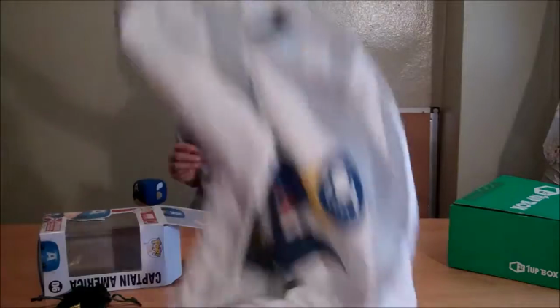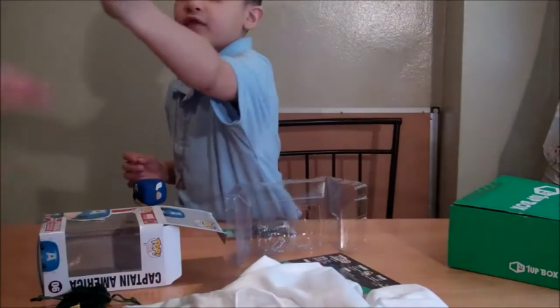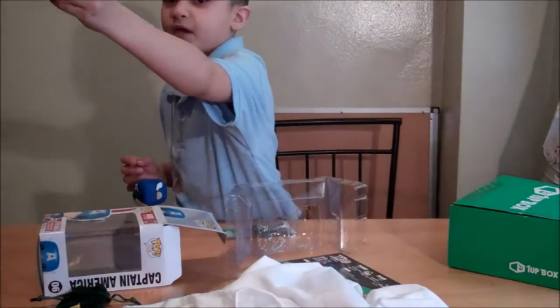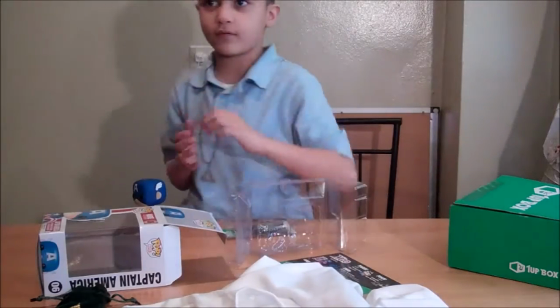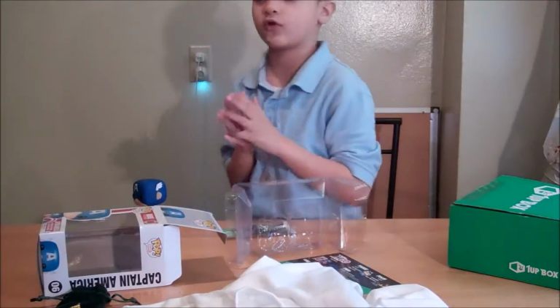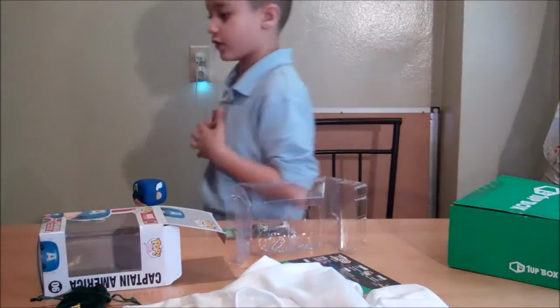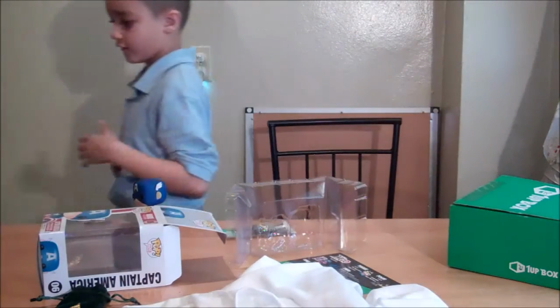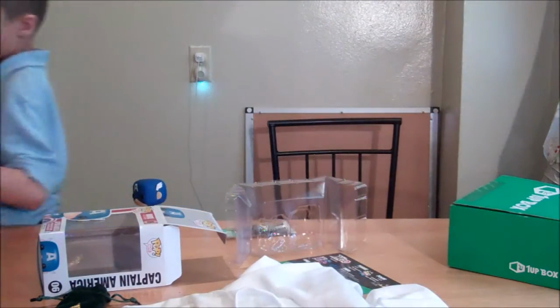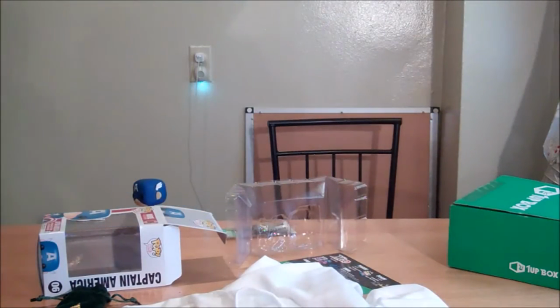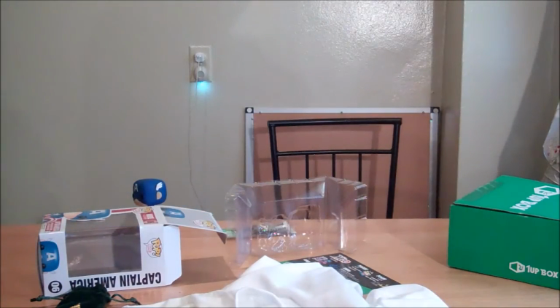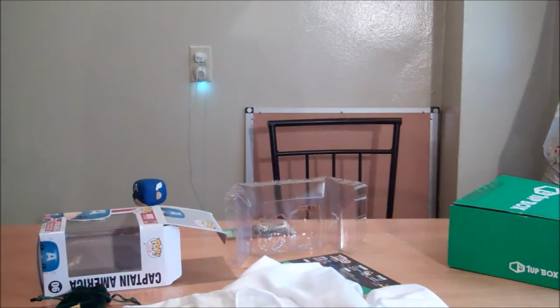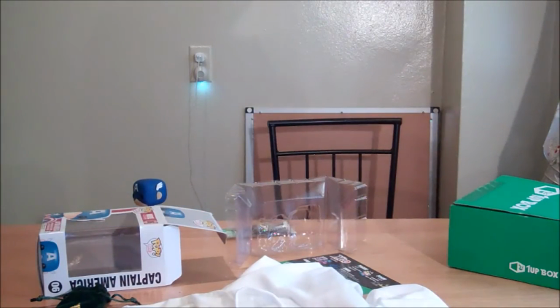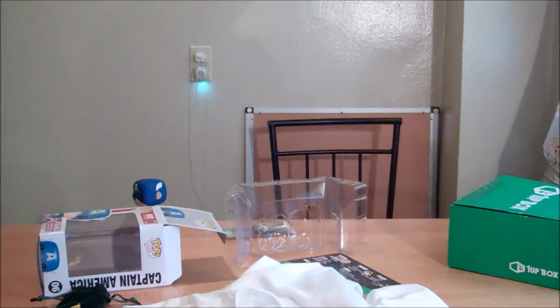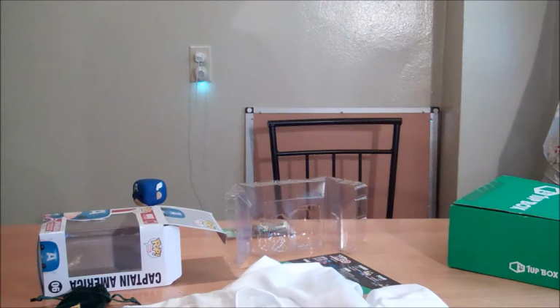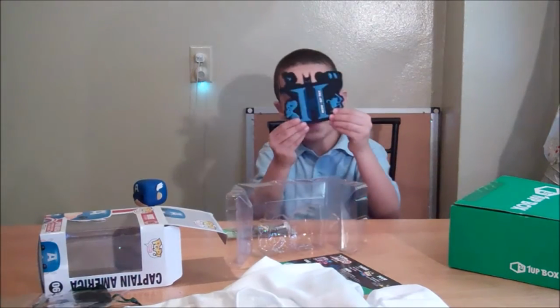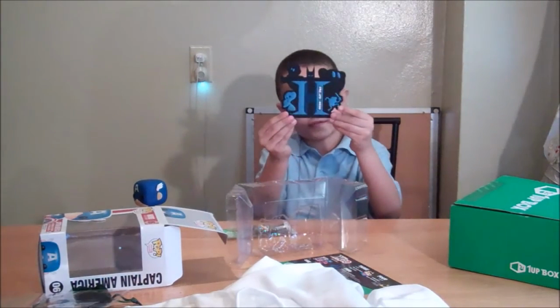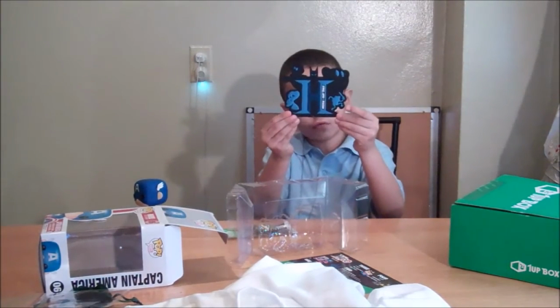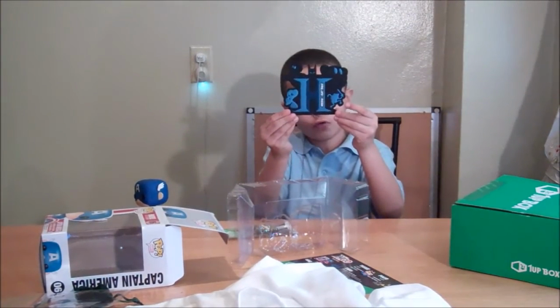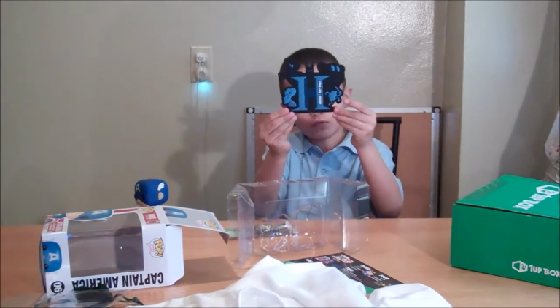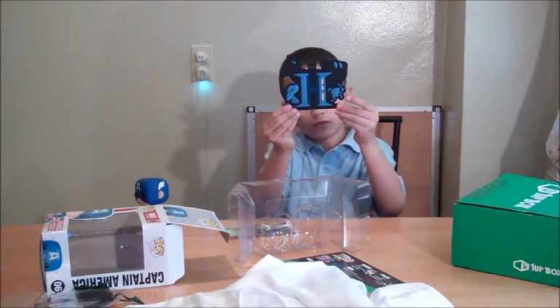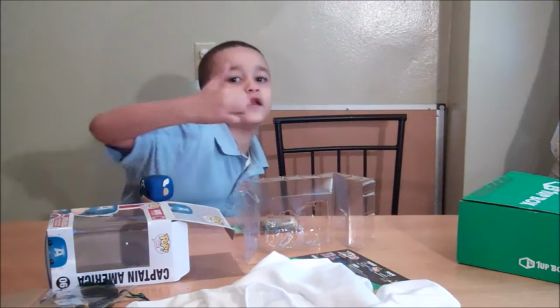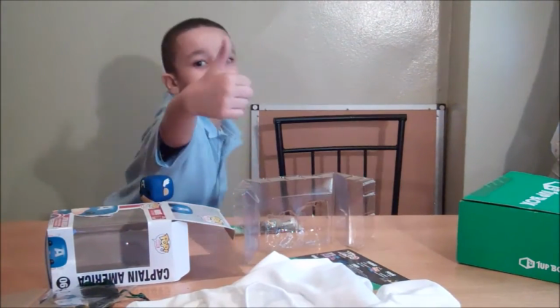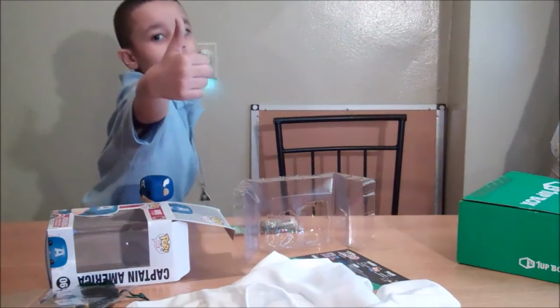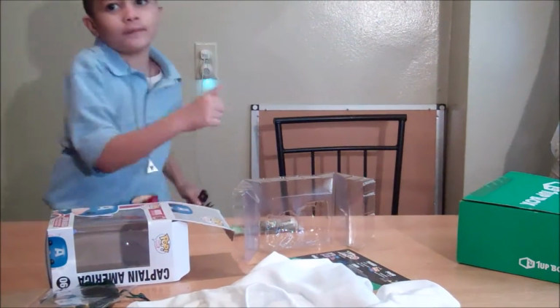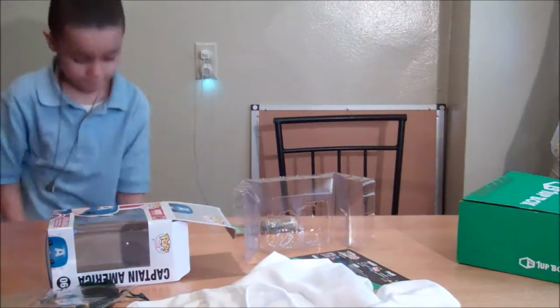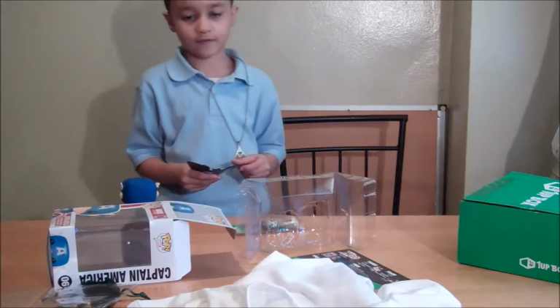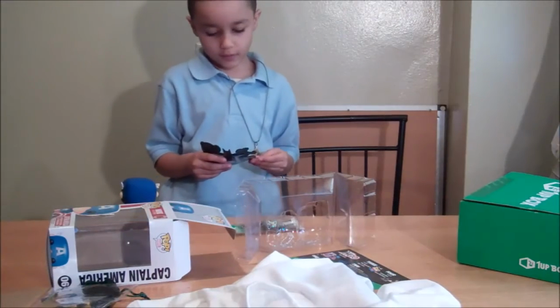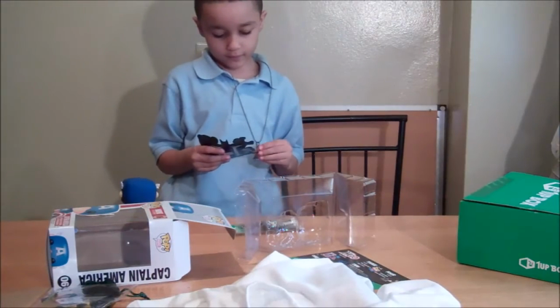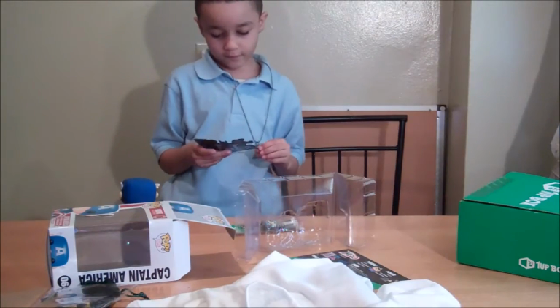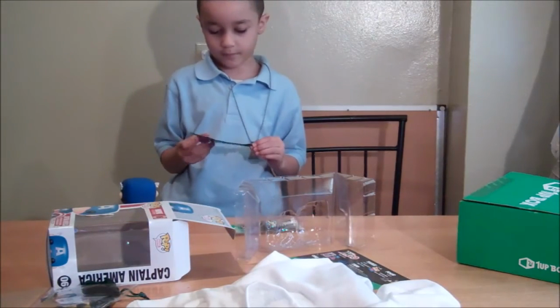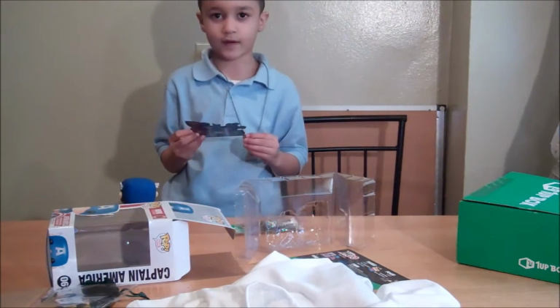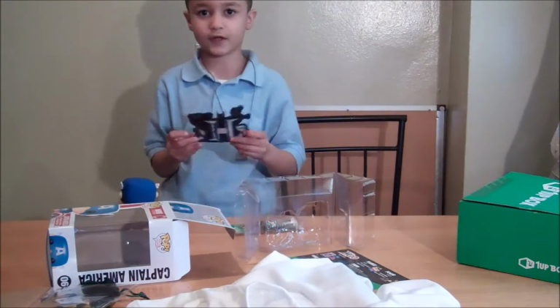Mommy, open this because we want to show them the last one. Batman logo! If you like this video, thumbs up. I'll see you next time on Playtime and Mikey.